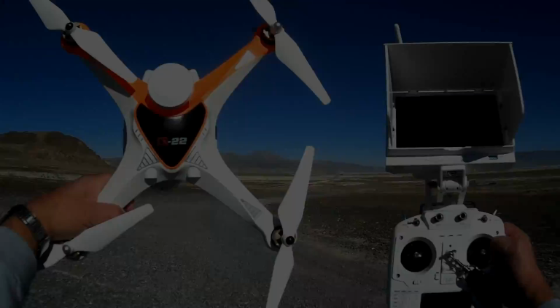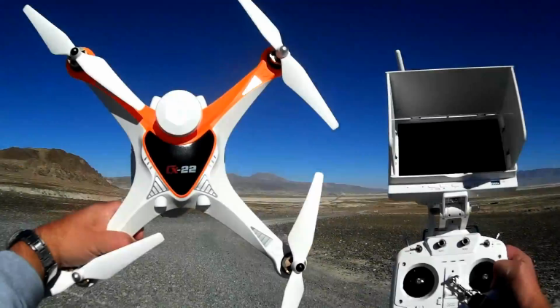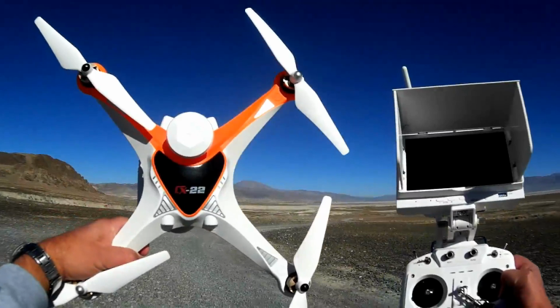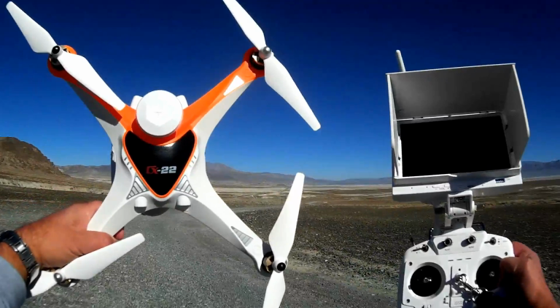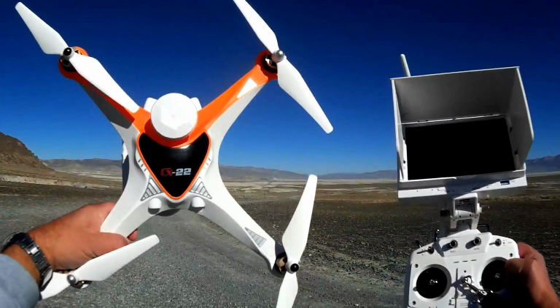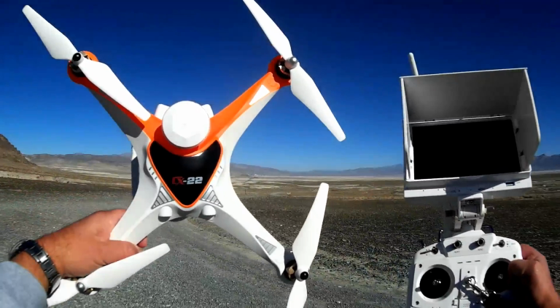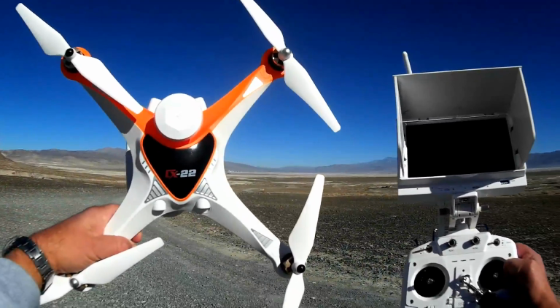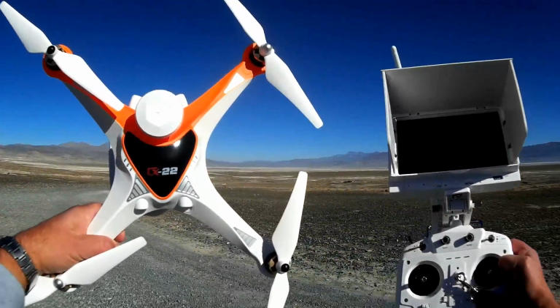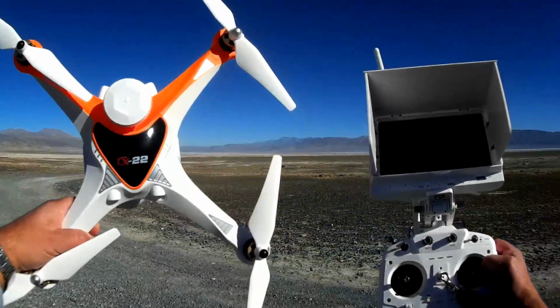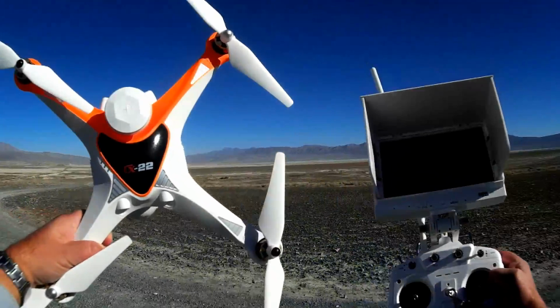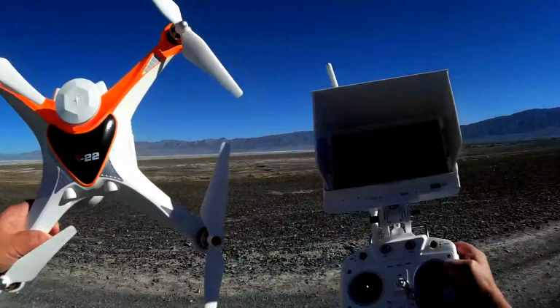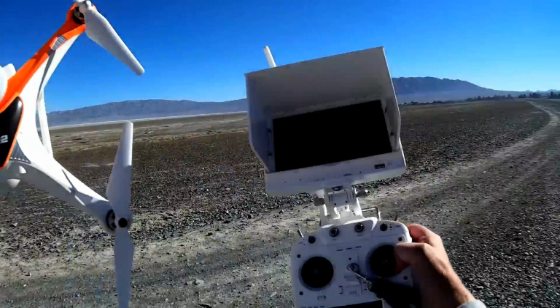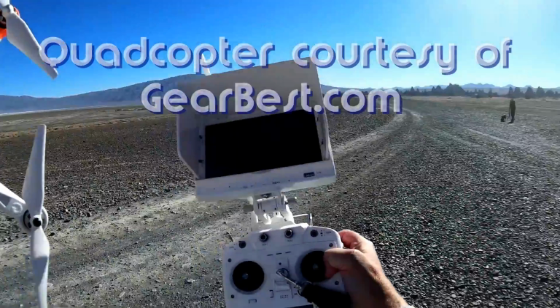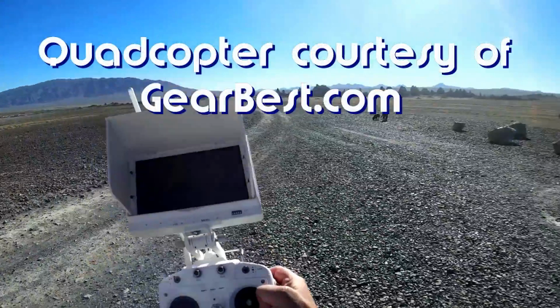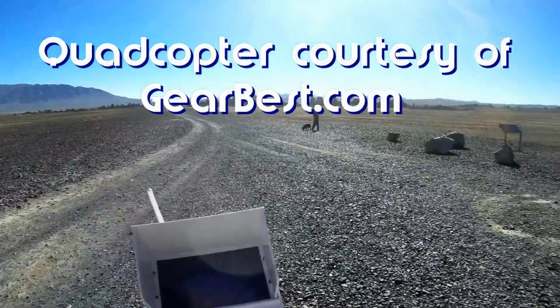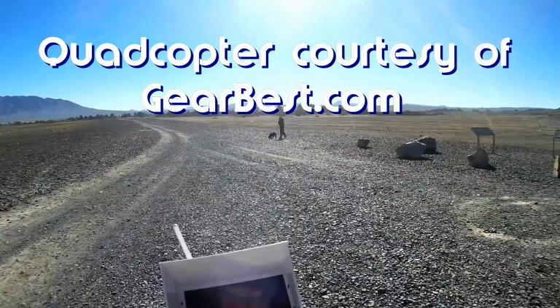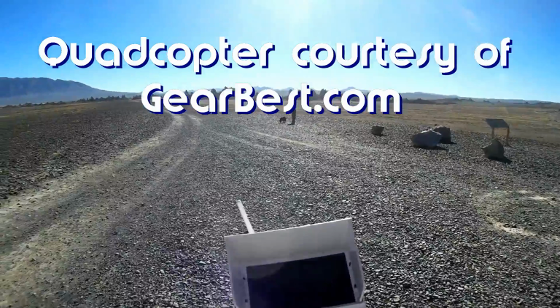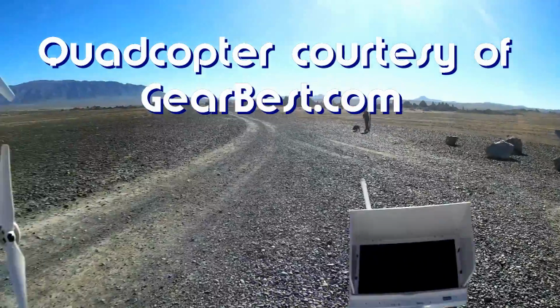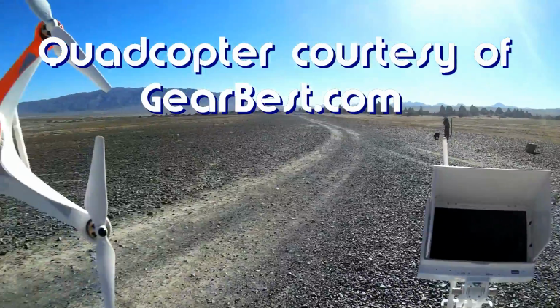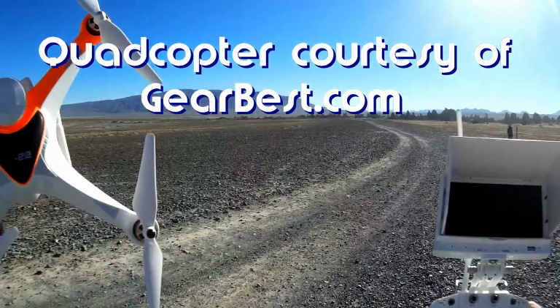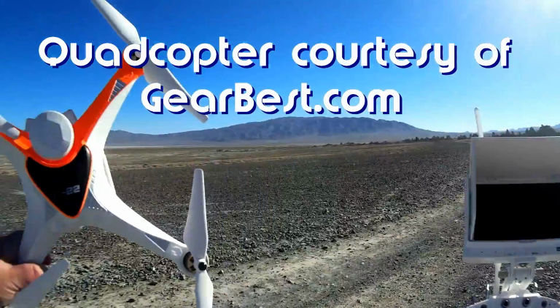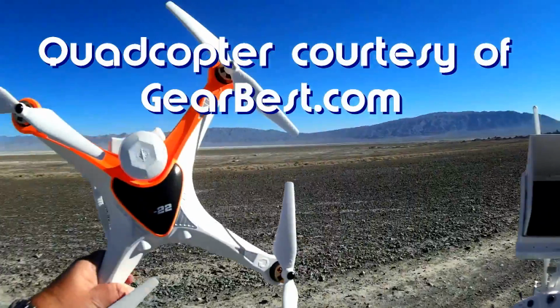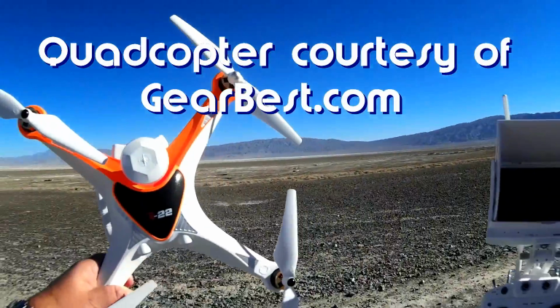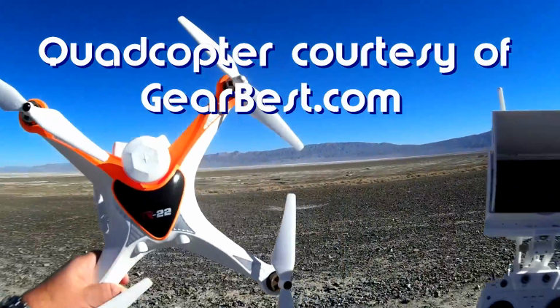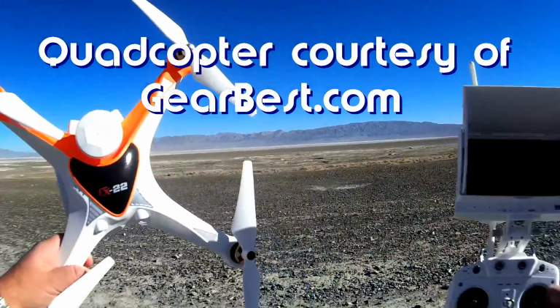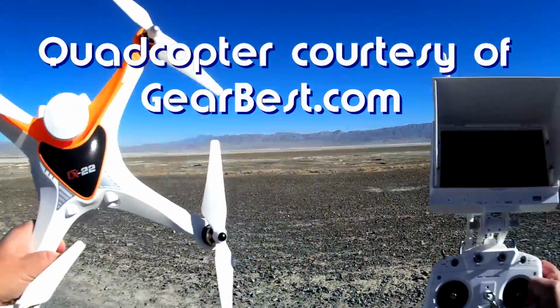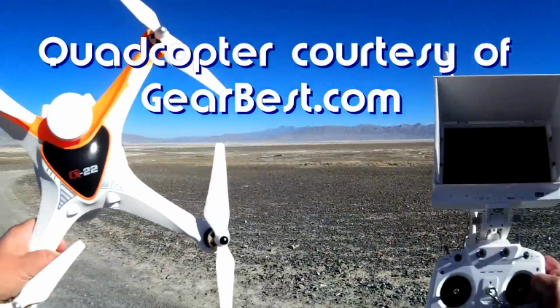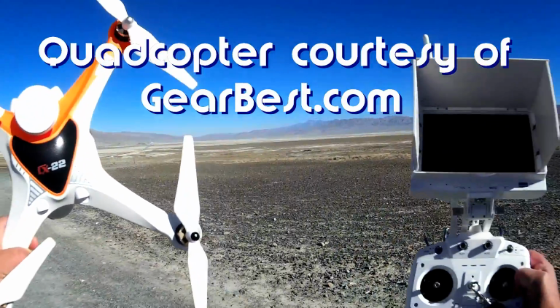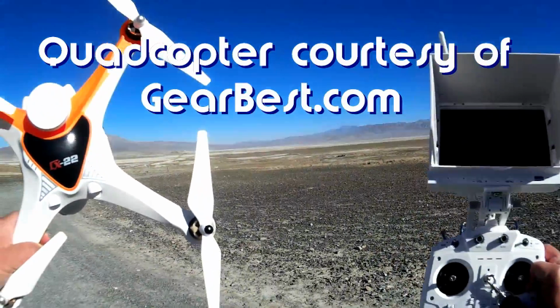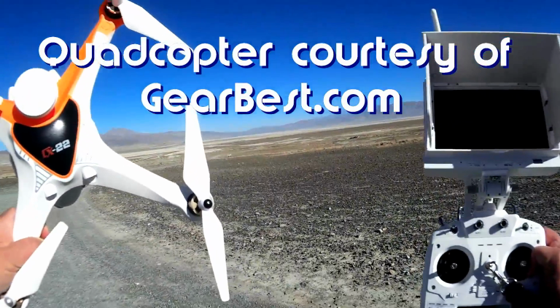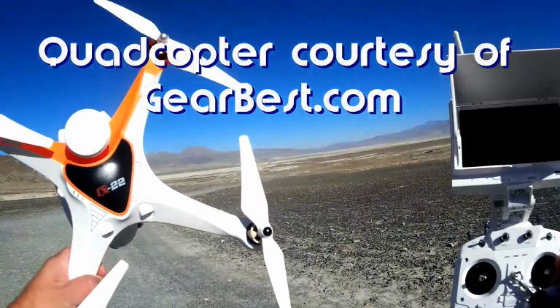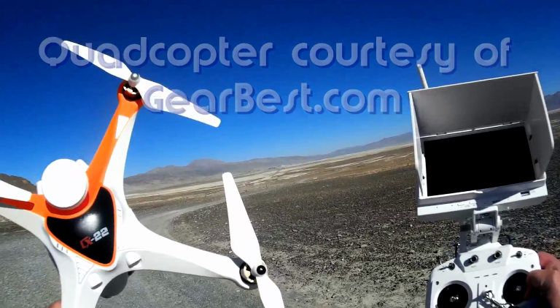Good morning, Quadcopter 101 here, and today we're at the Trona Pinnacles near Trona, California. What I want to do today is fly the CX-22, and I want to show you something it can do.